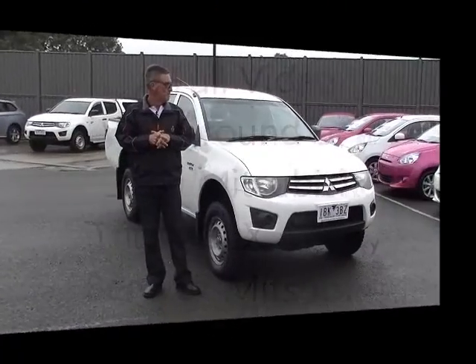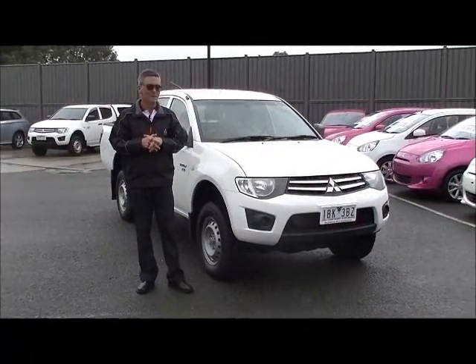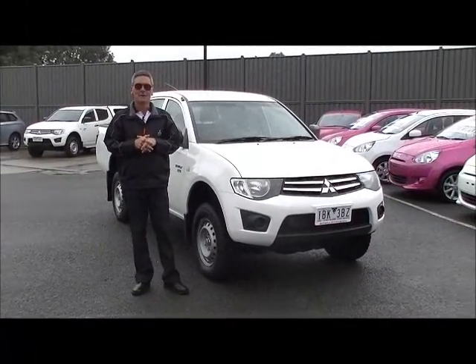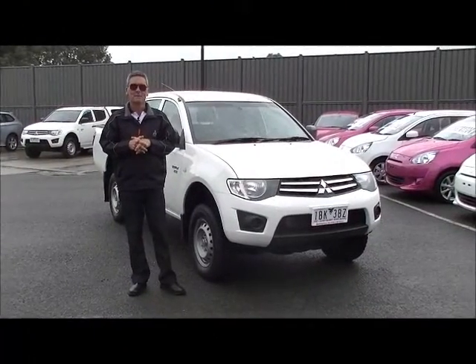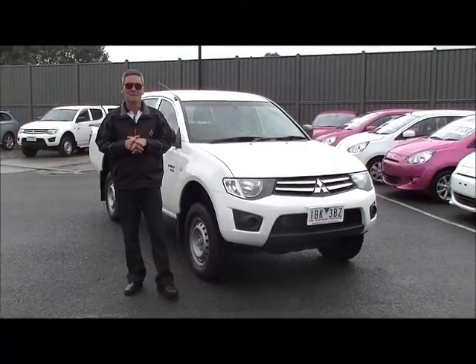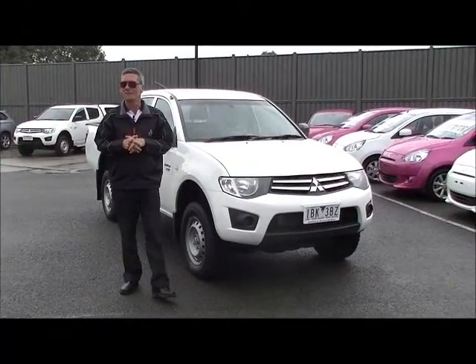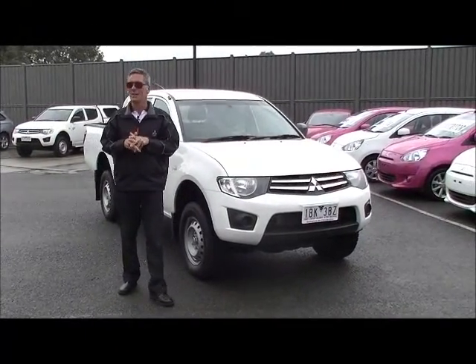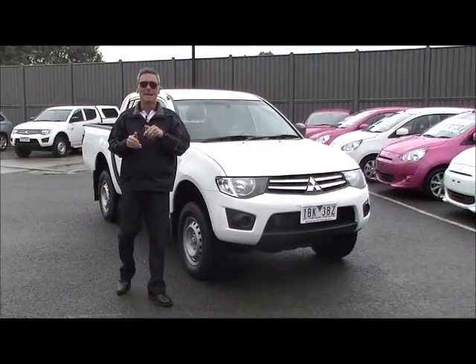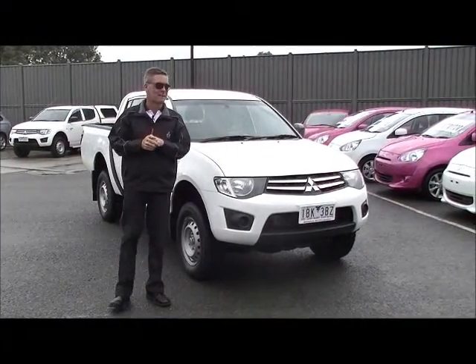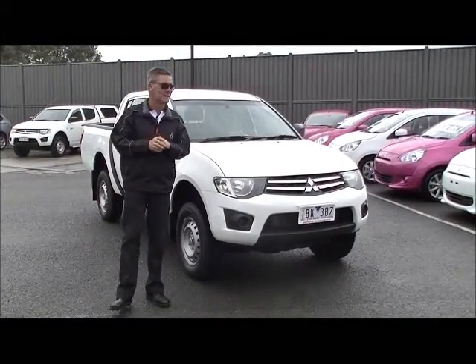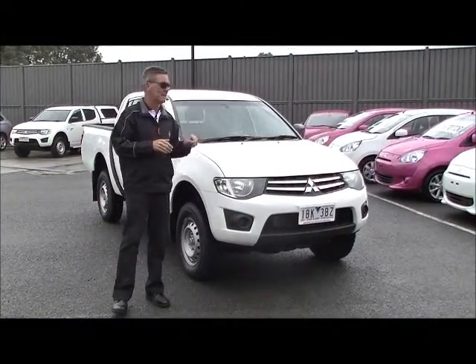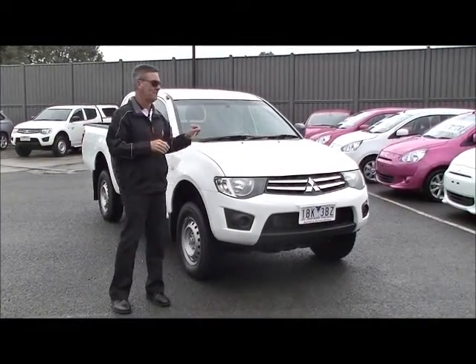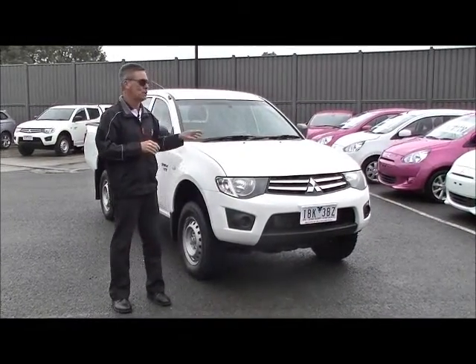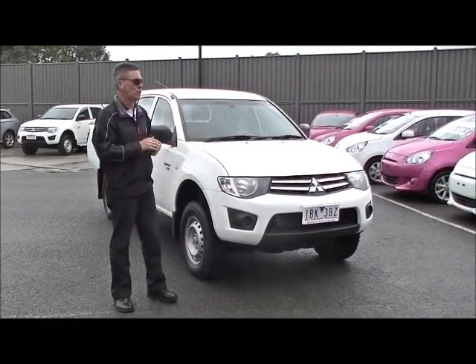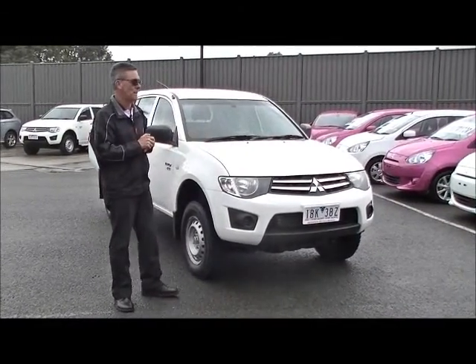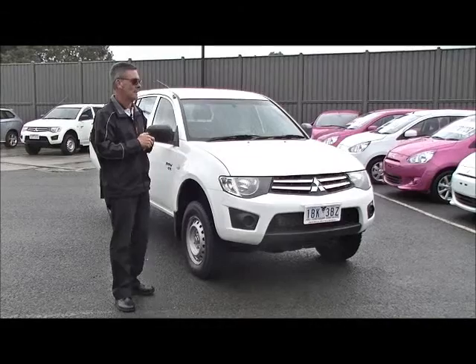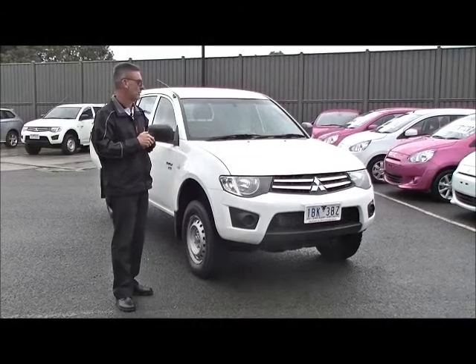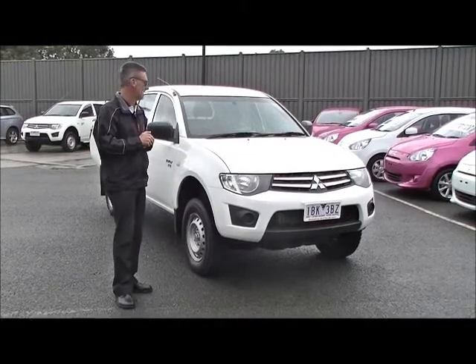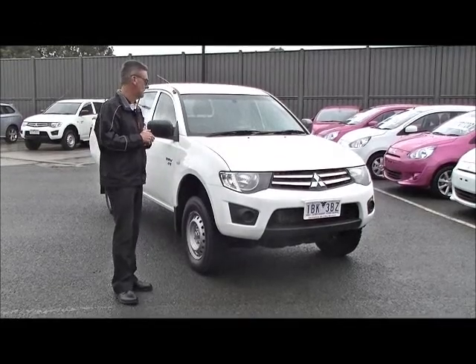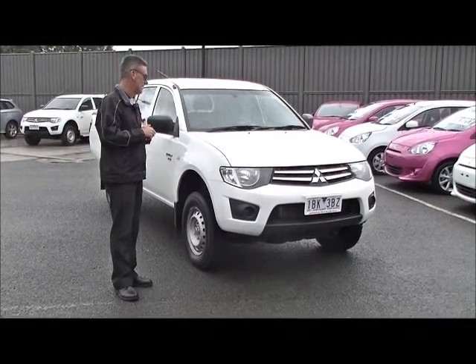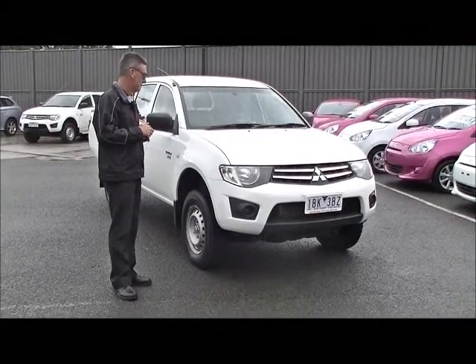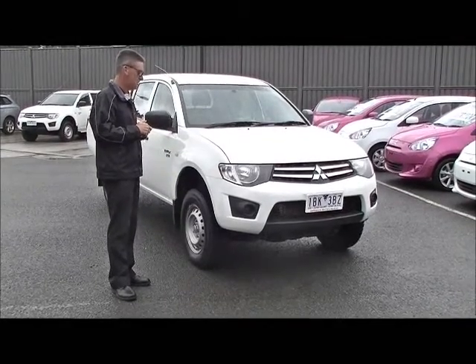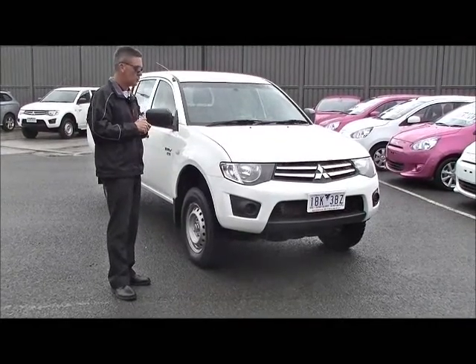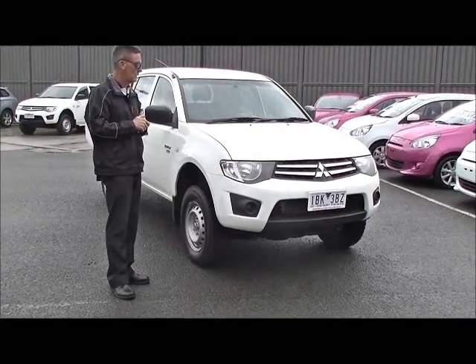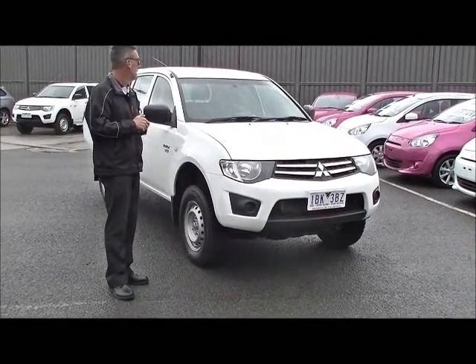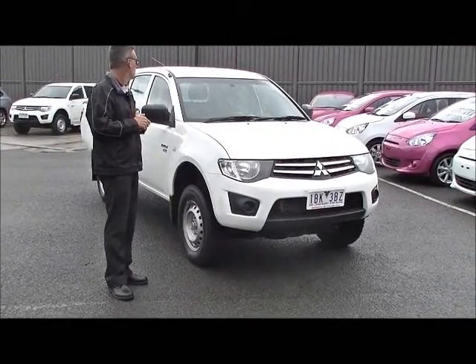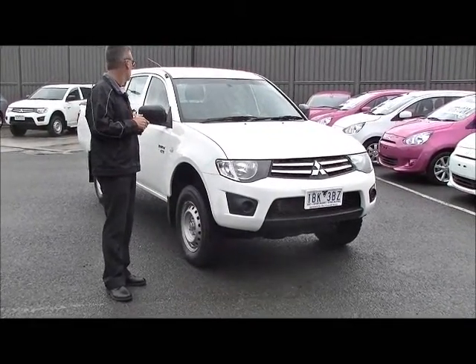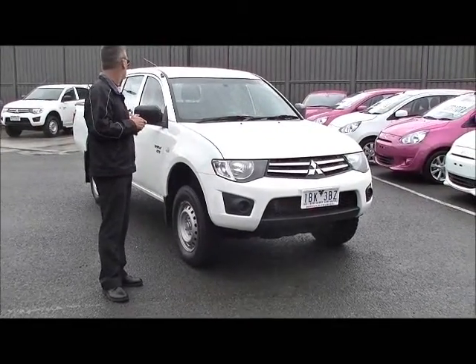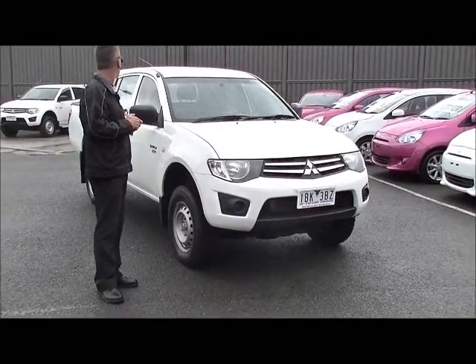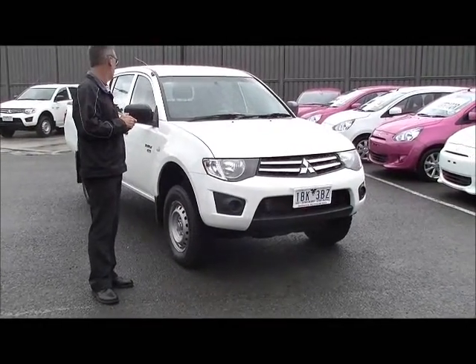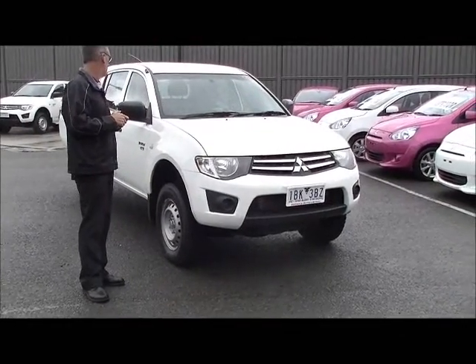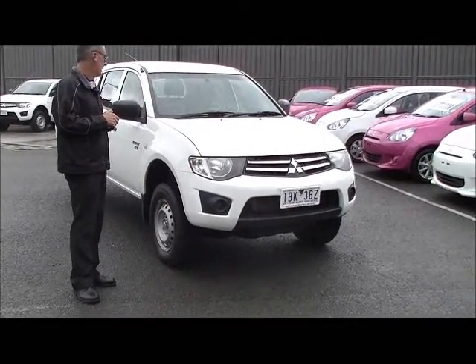Morning and welcome to Berwick Mitsubishi. I'm Mark and I'm going to take you for a tour around our 2010 Mitsubishi Triton GLX ute today.